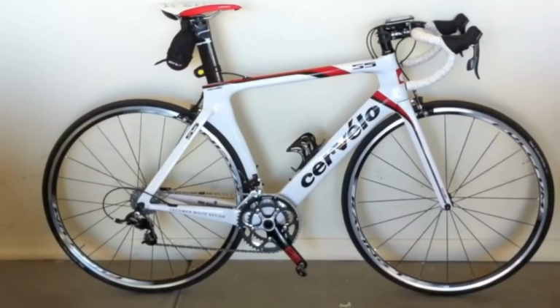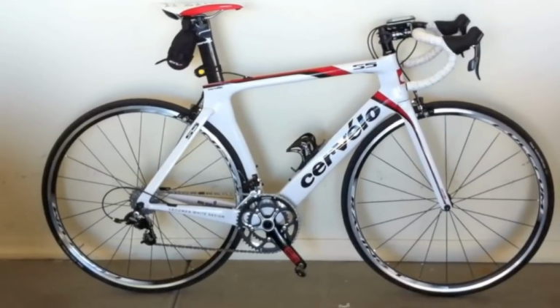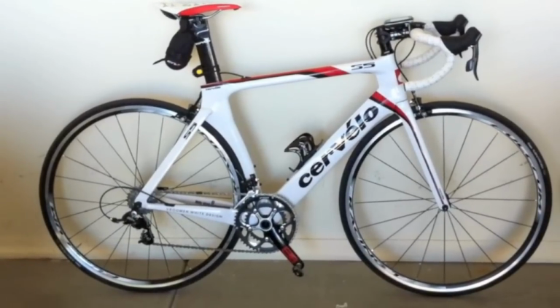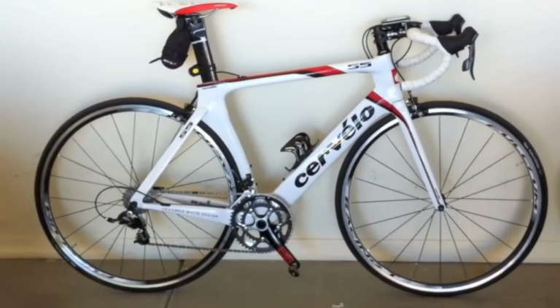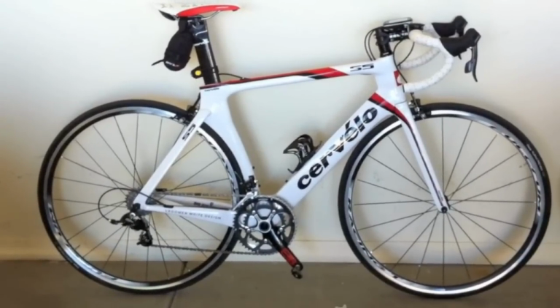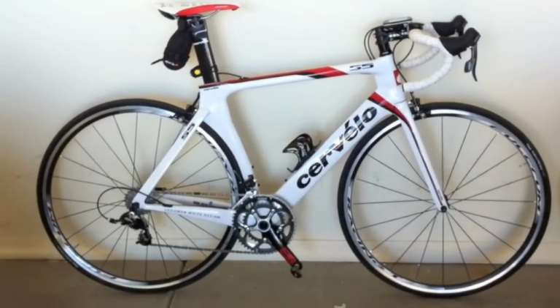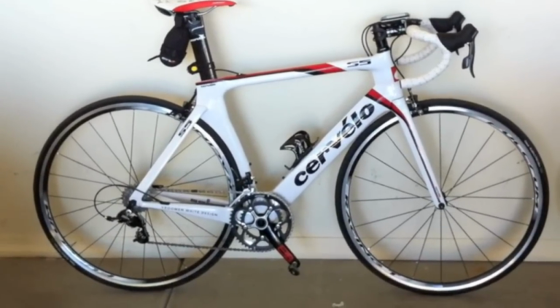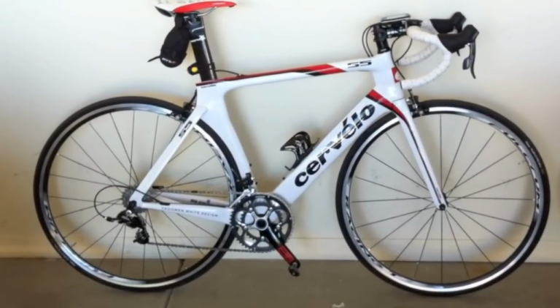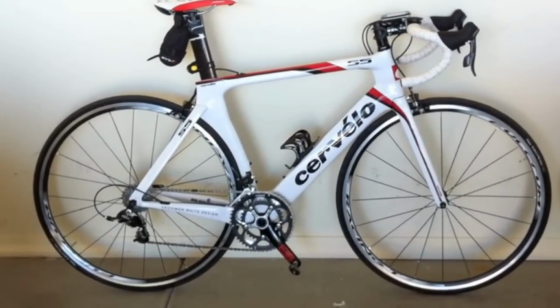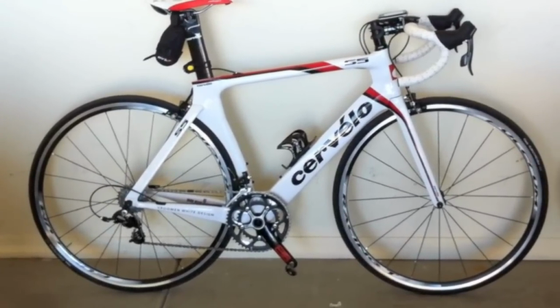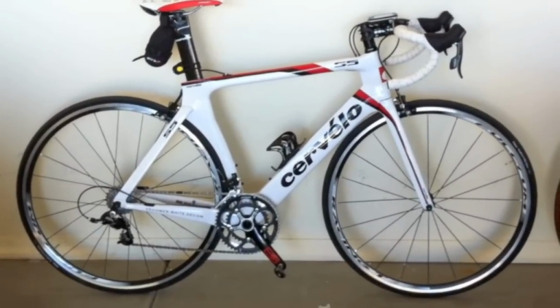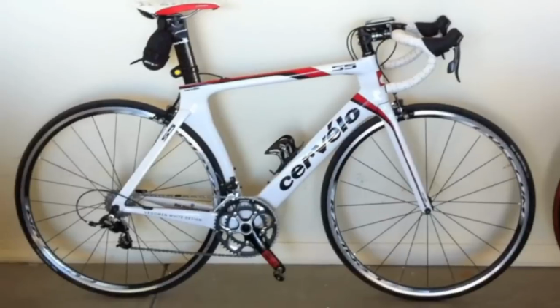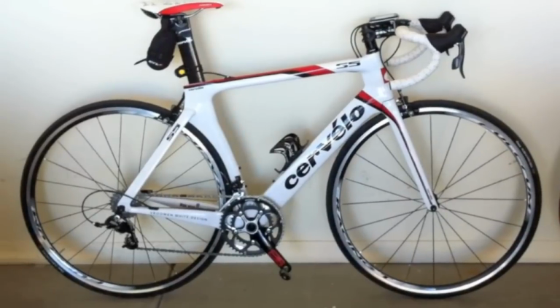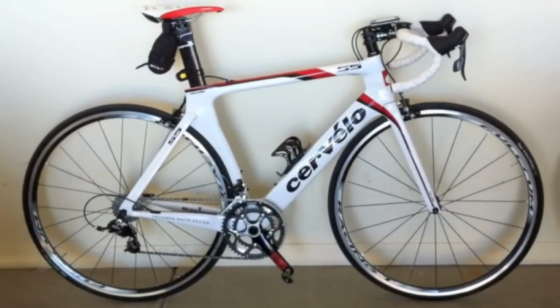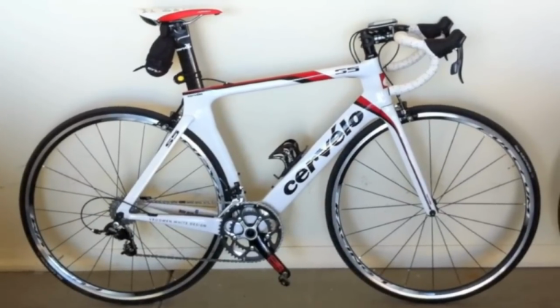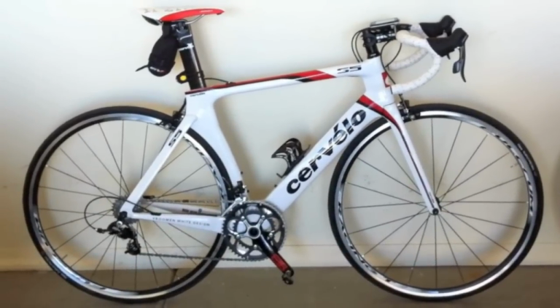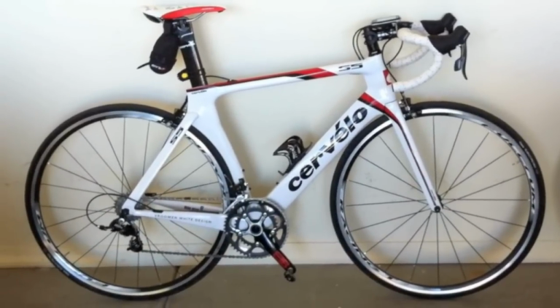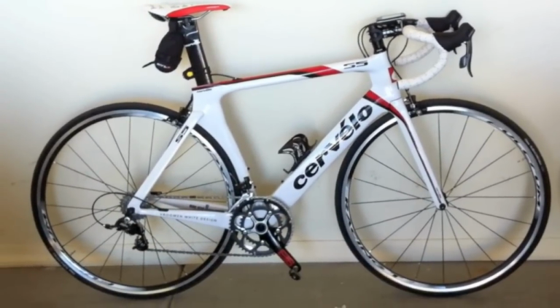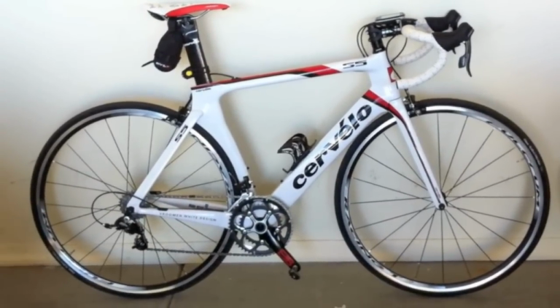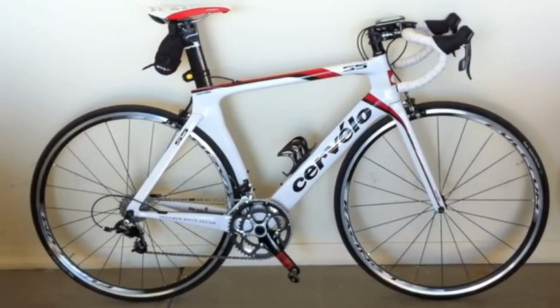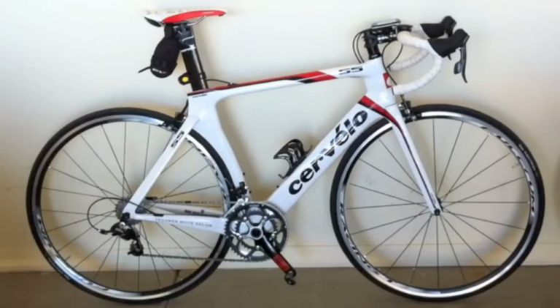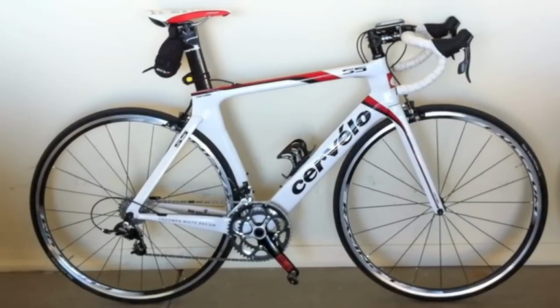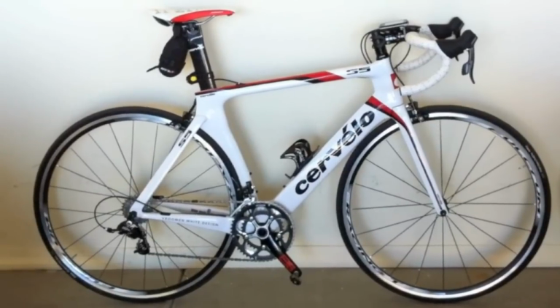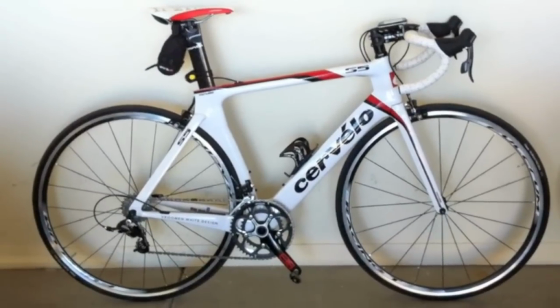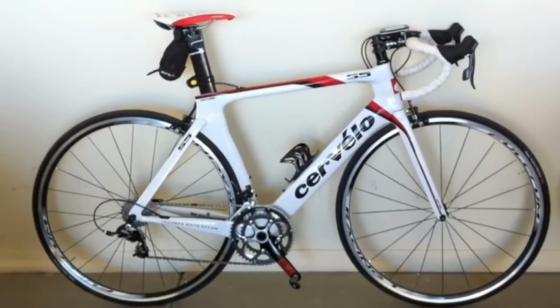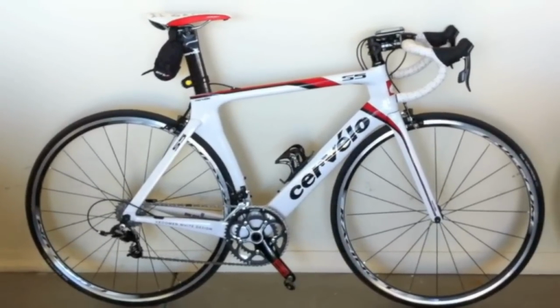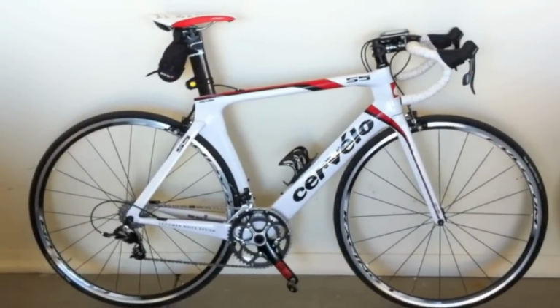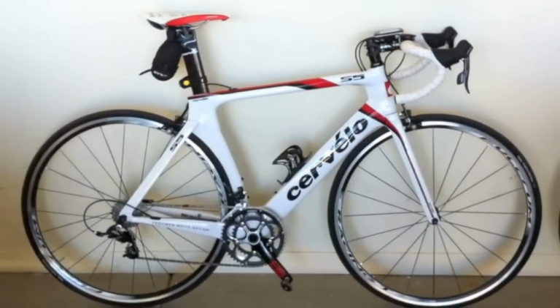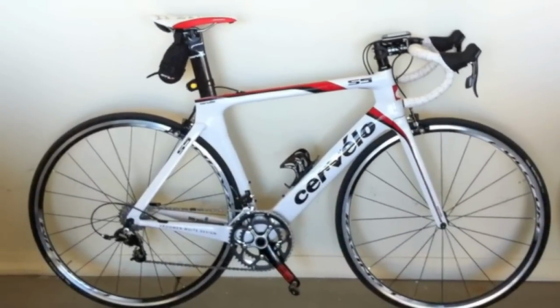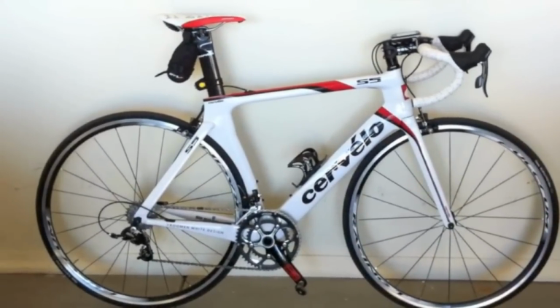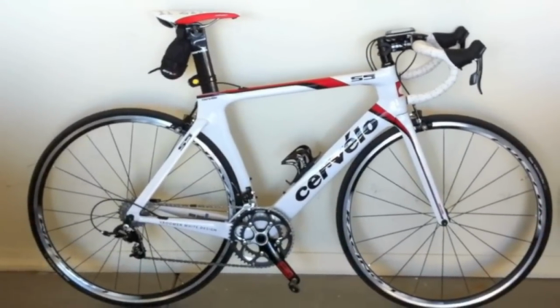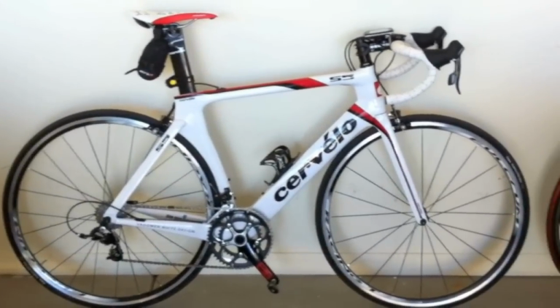With a Cervelo deal, I was able to purchase the S5 at about $1,000 cheaper than its retail price of $3,800. I didn't want to purchase the Cervelo at first since everyone had one, but I couldn't pass it up on this bike since it's just gorgeous.